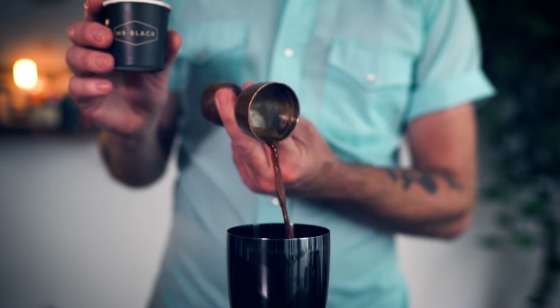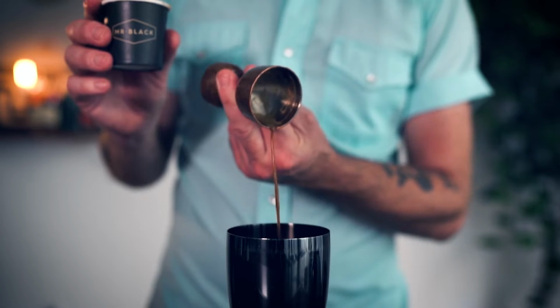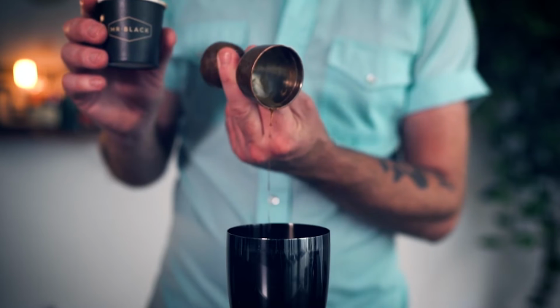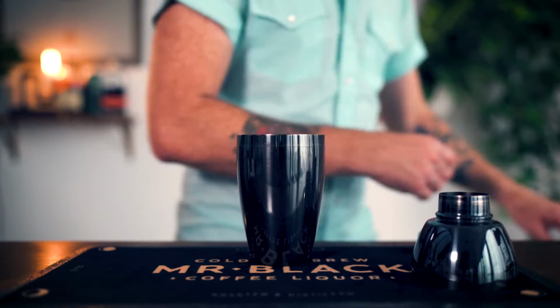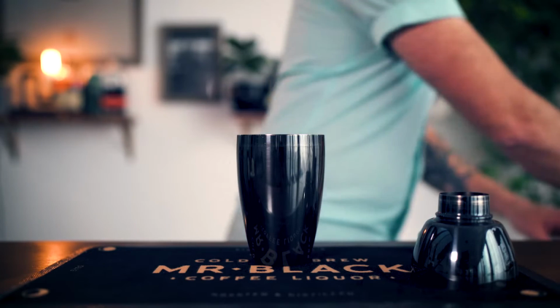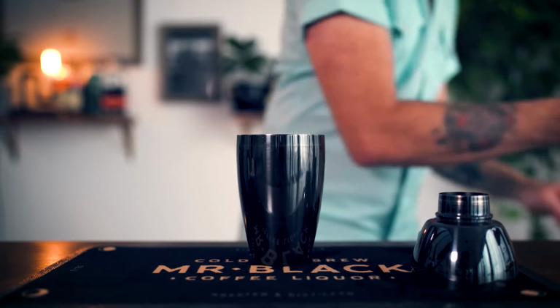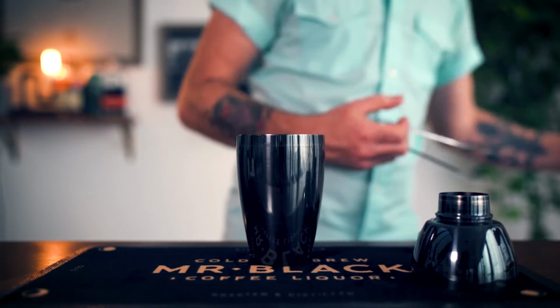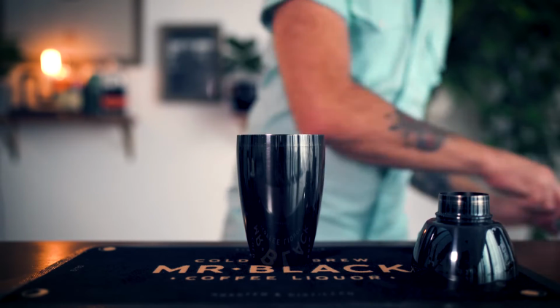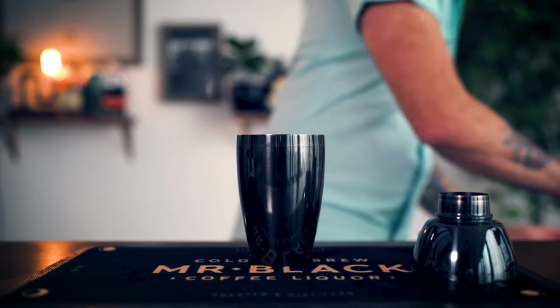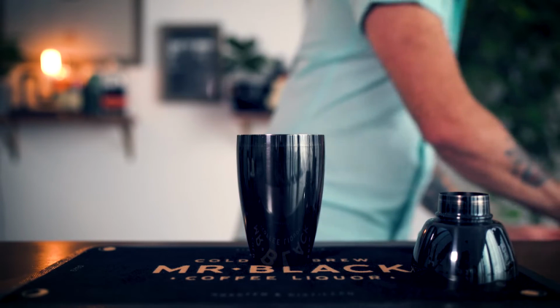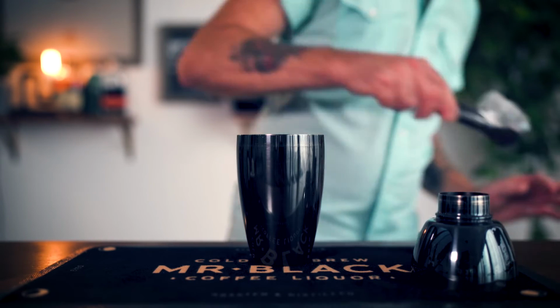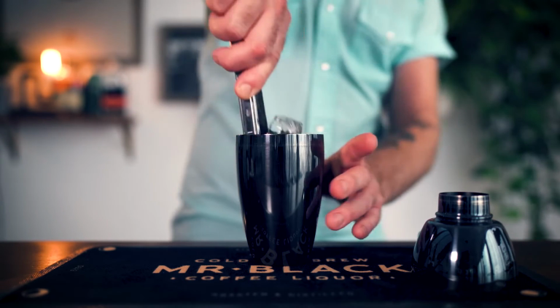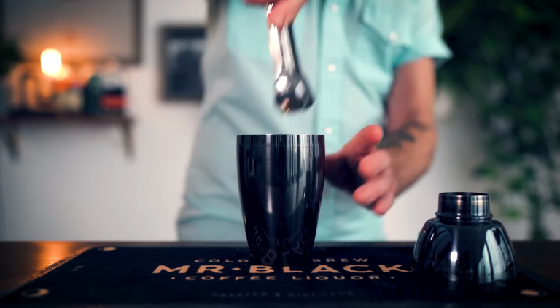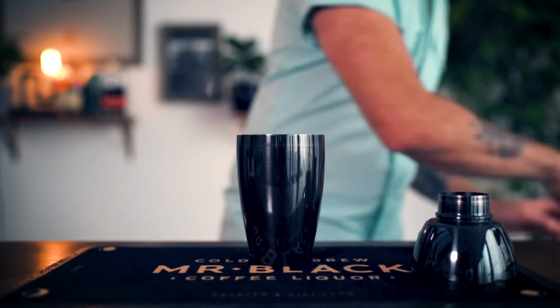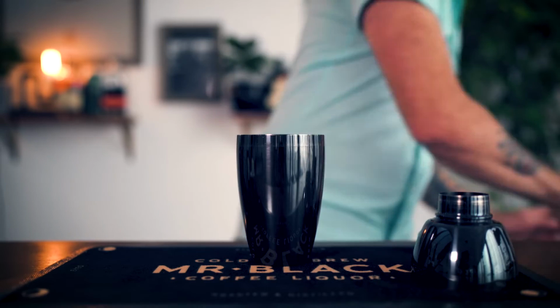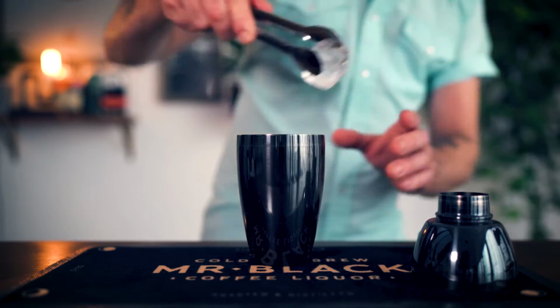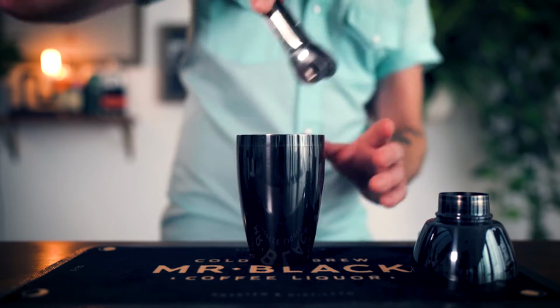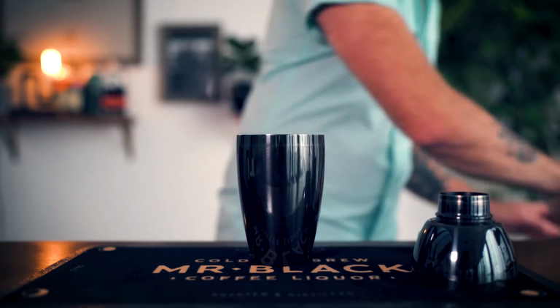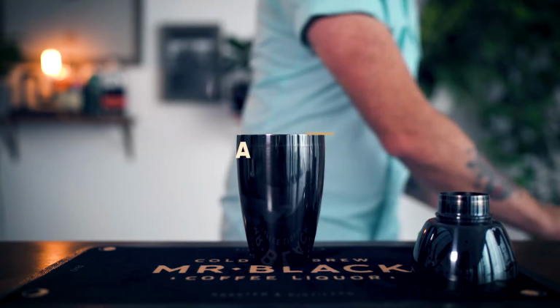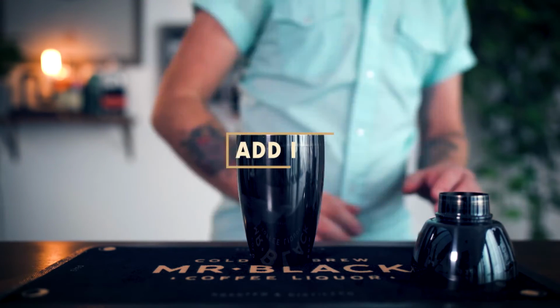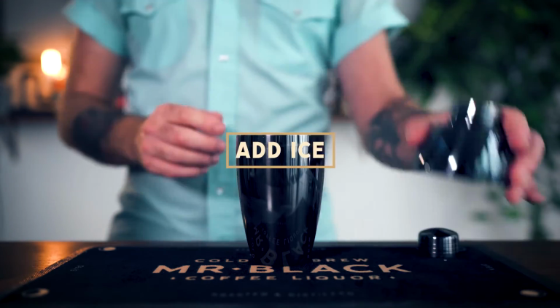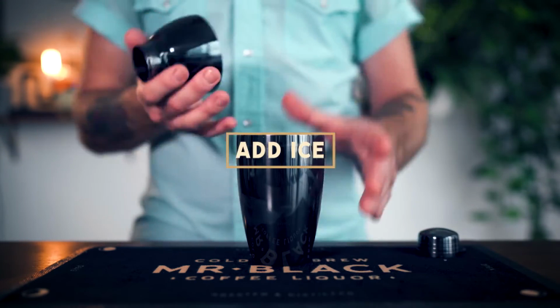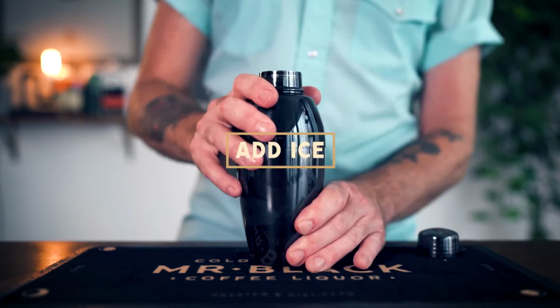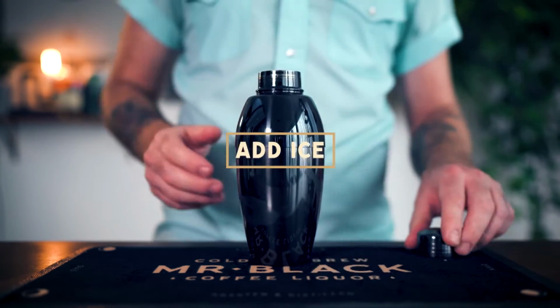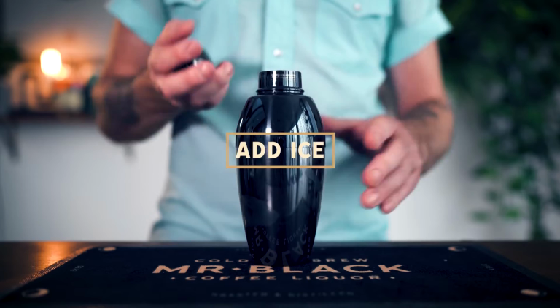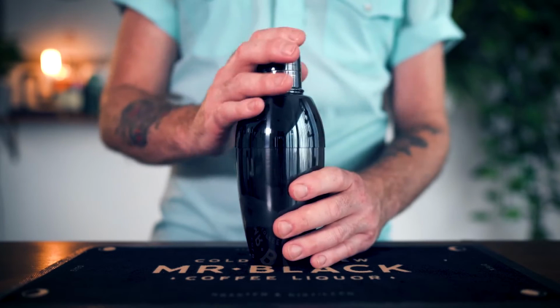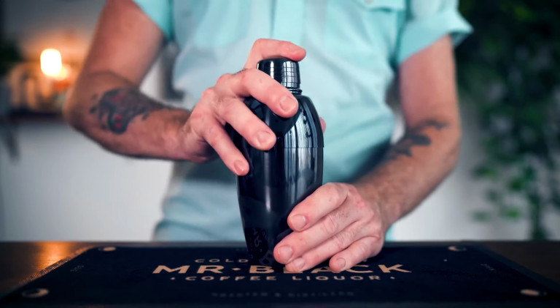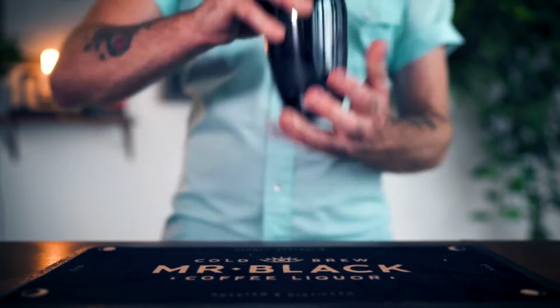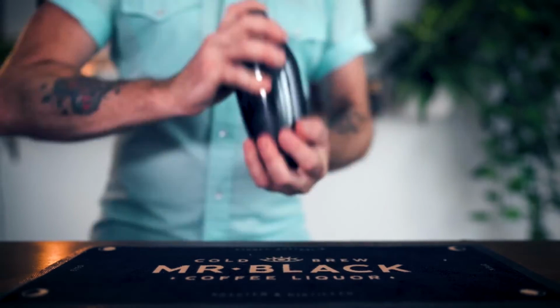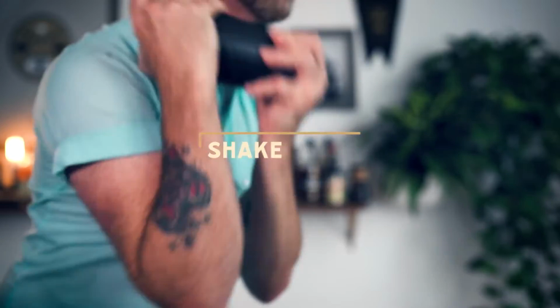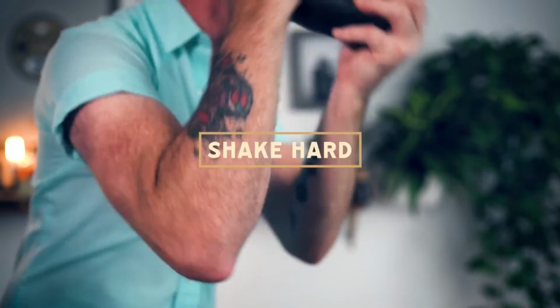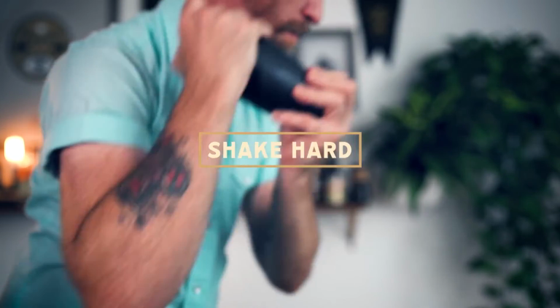No need to overthink this — you can support your local coffee shop and buy some espresso or cold brew, or if you have an espresso machine at home, go ahead and pull yourself a shot. That works well too. We'll go ahead and add our ice.